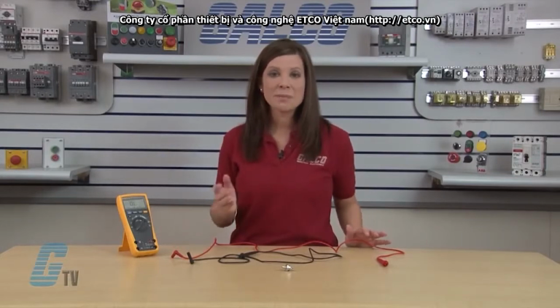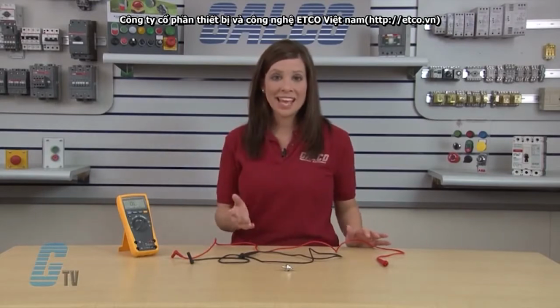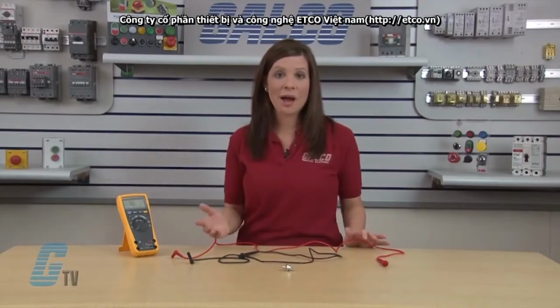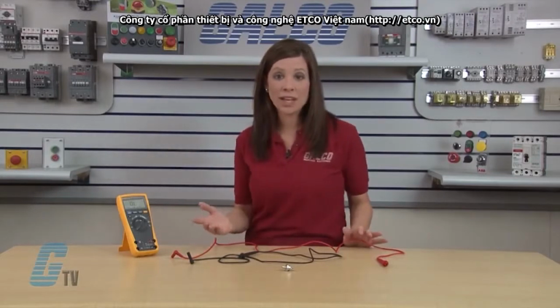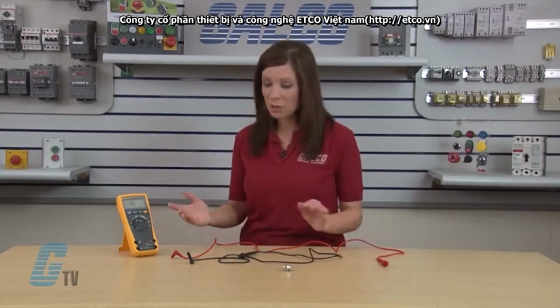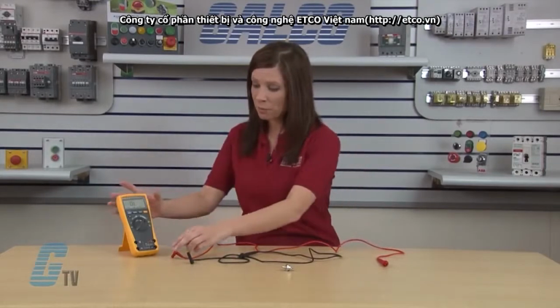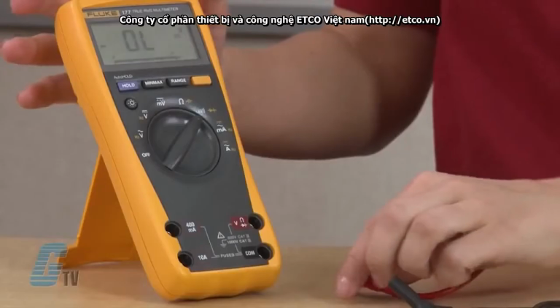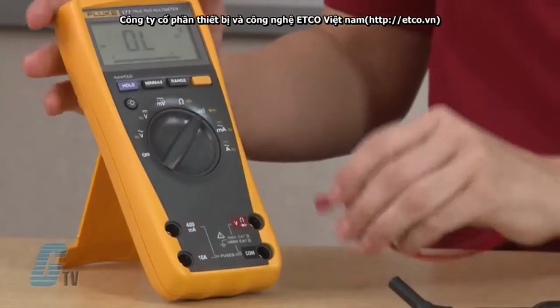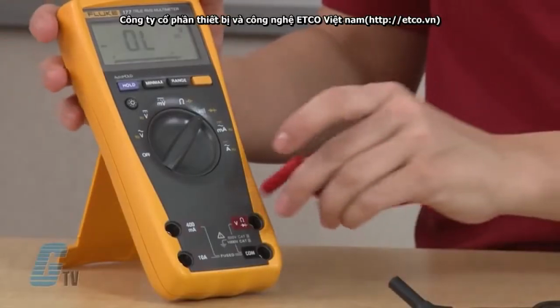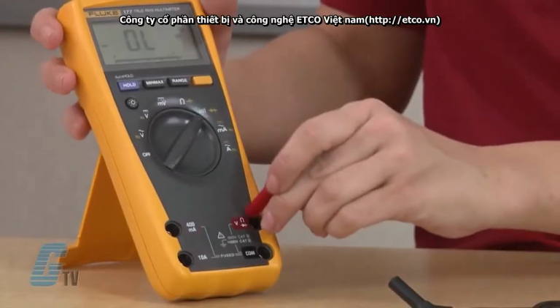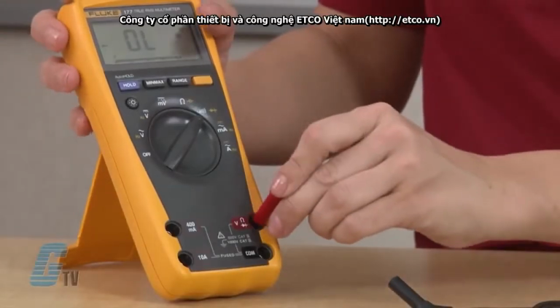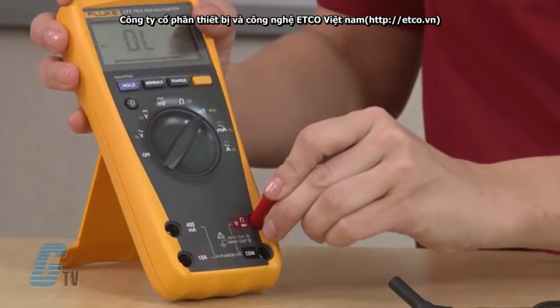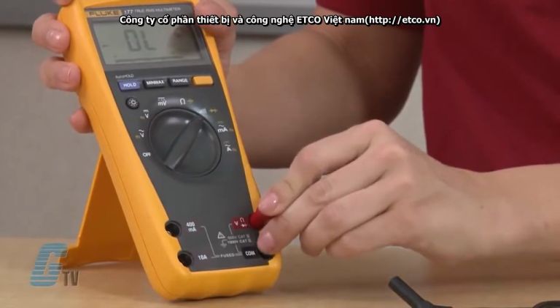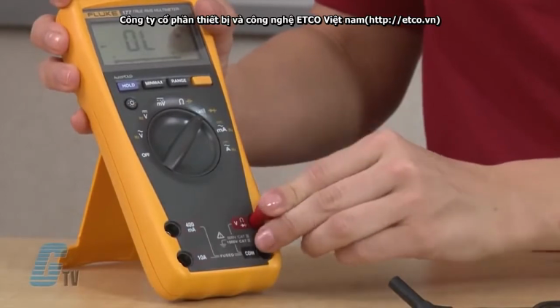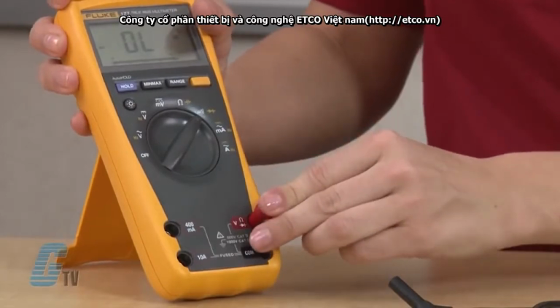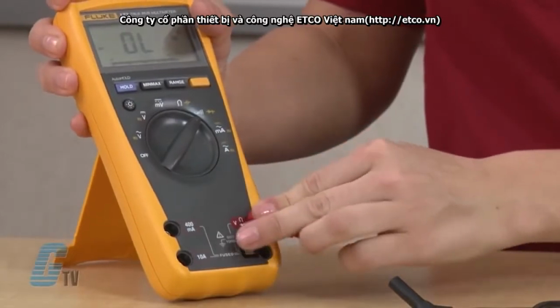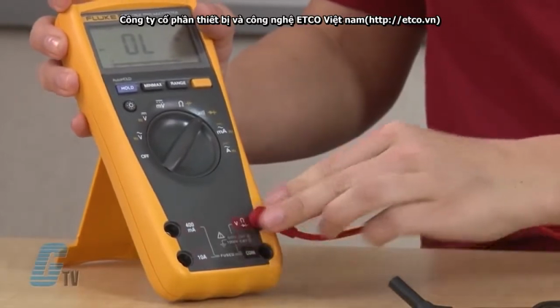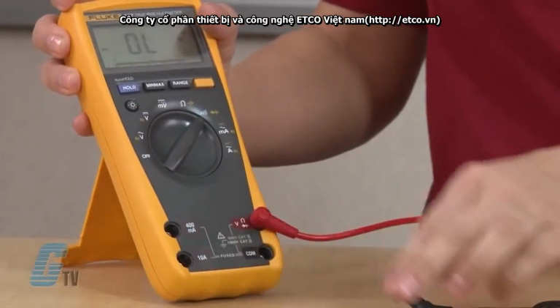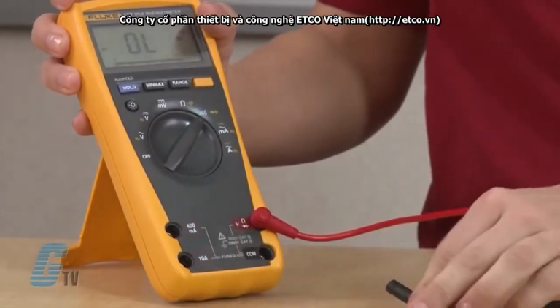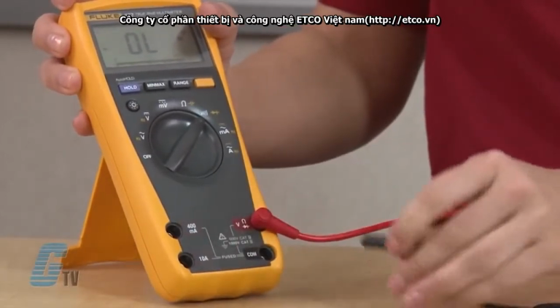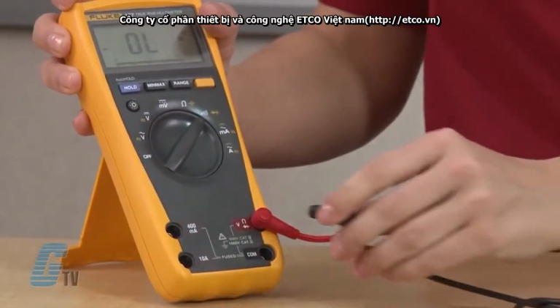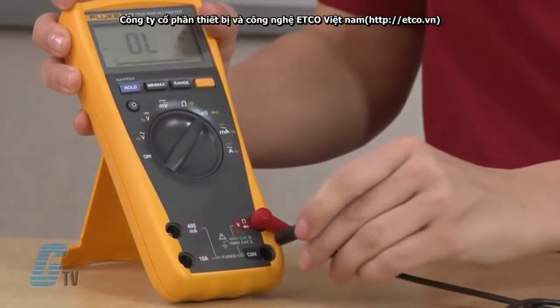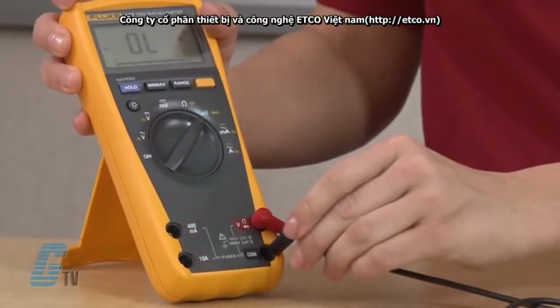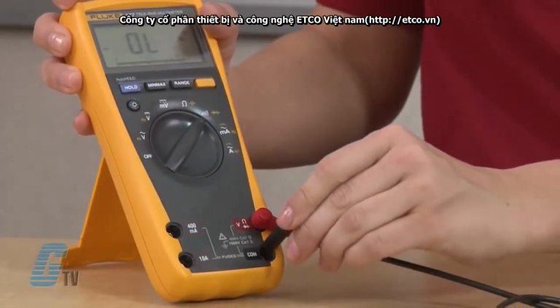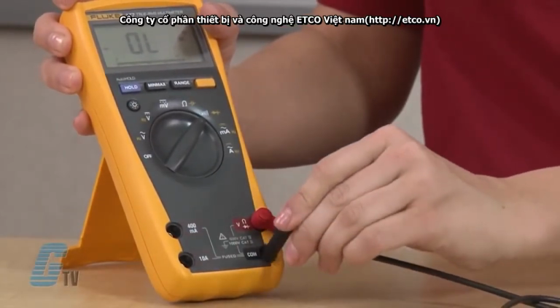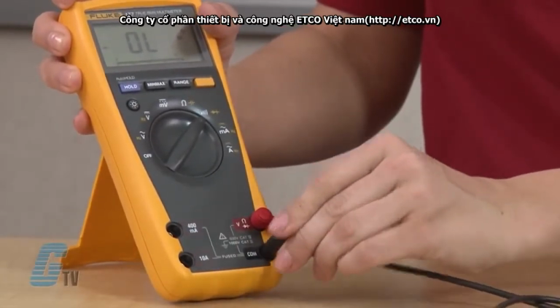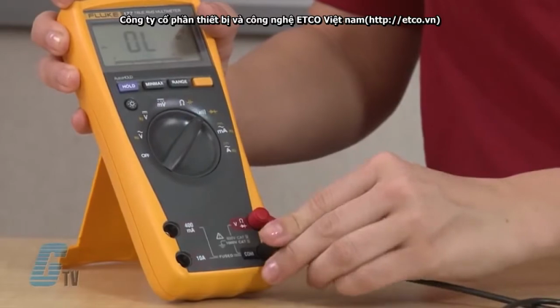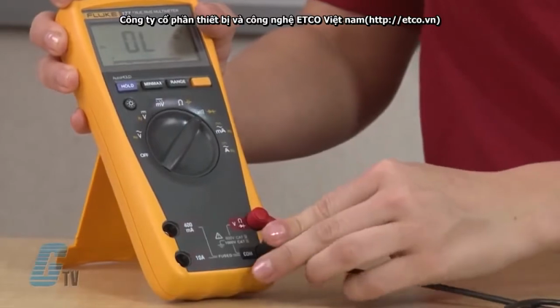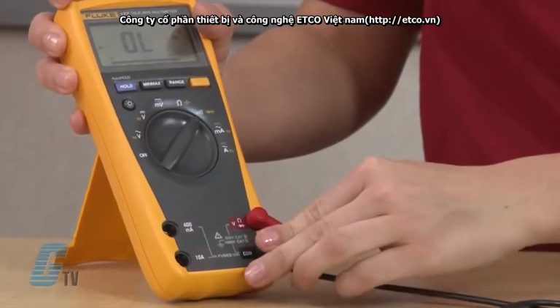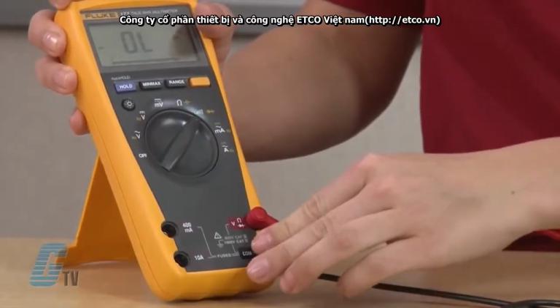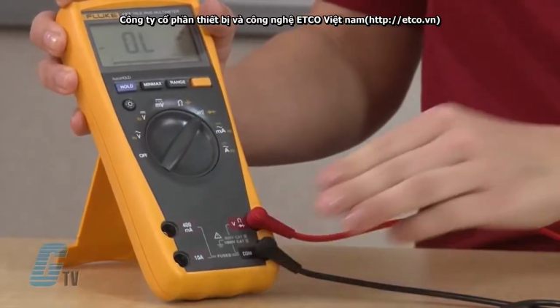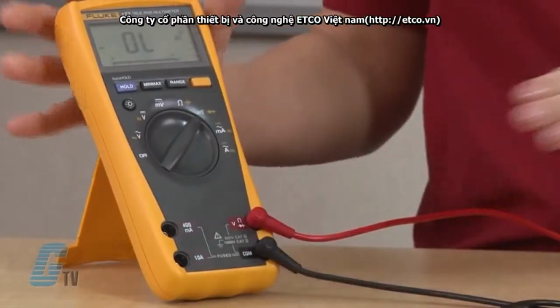To begin, I will plug in the red probe into the appropriate positive test terminal on the multimeter, and the black probe will be plugged into the appropriate common terminal on the test instrument.